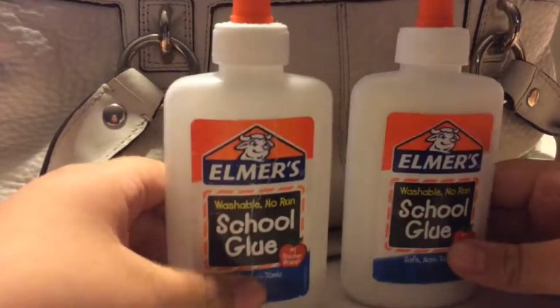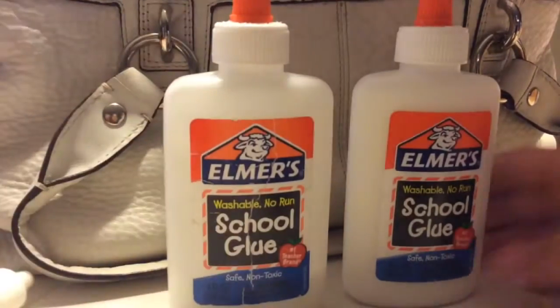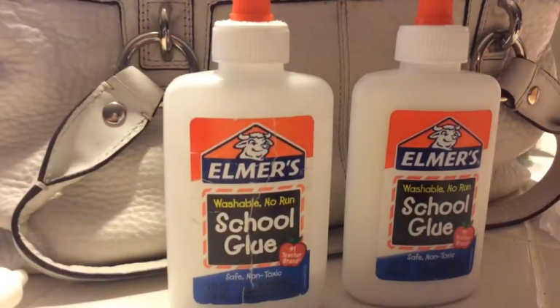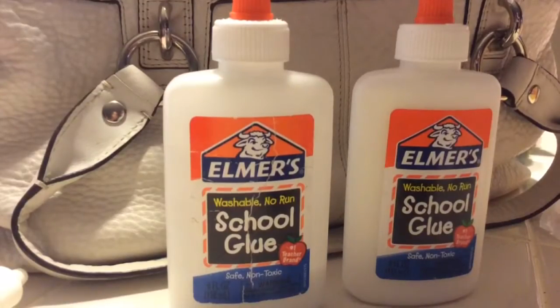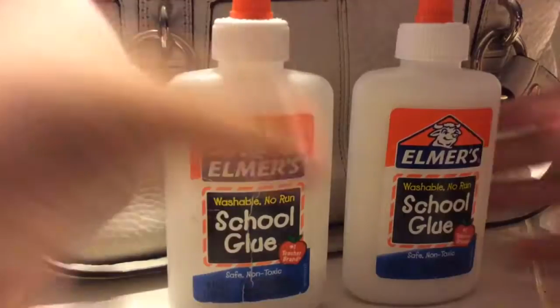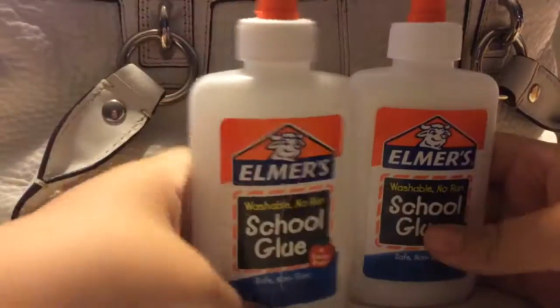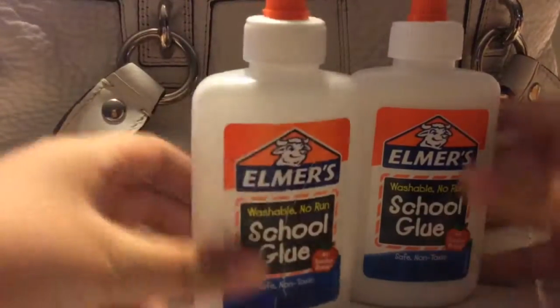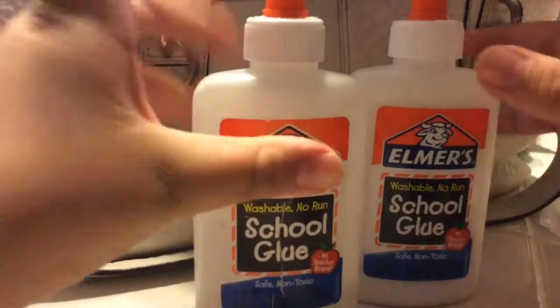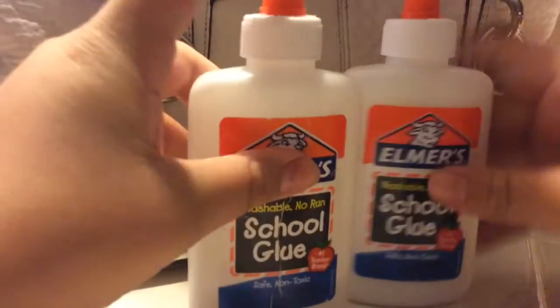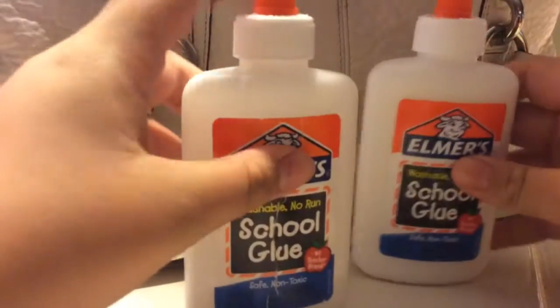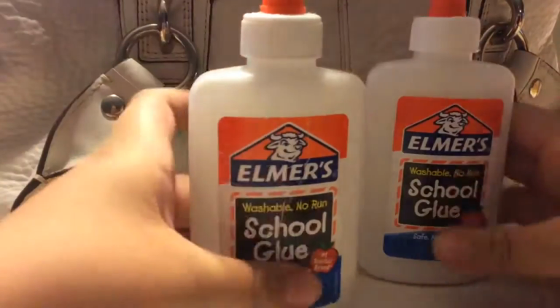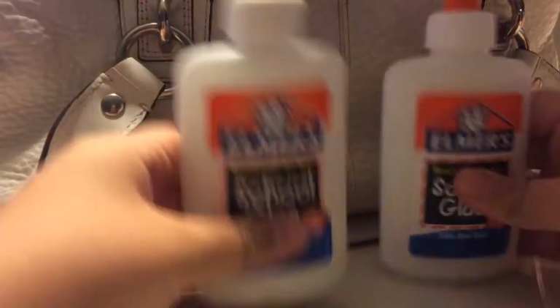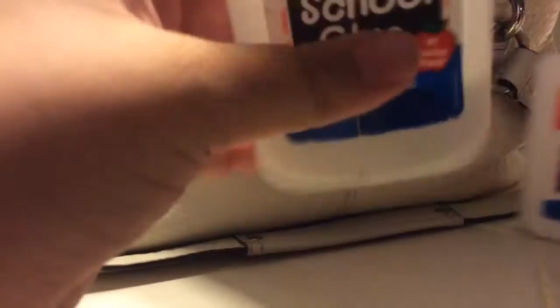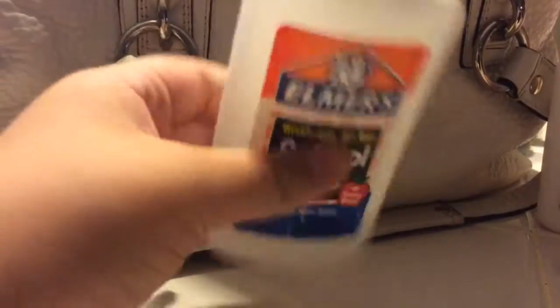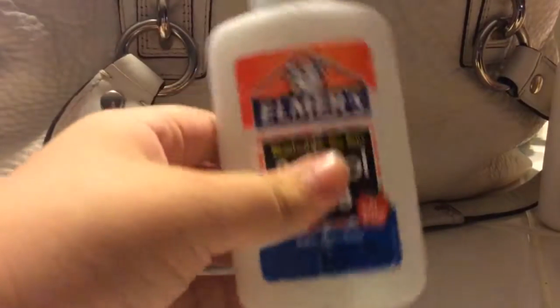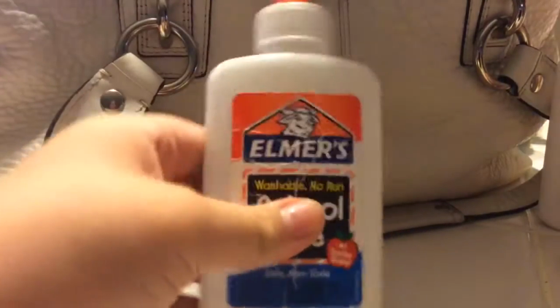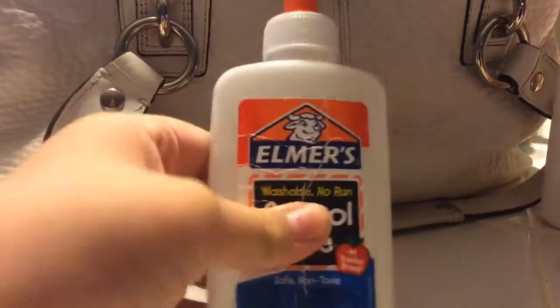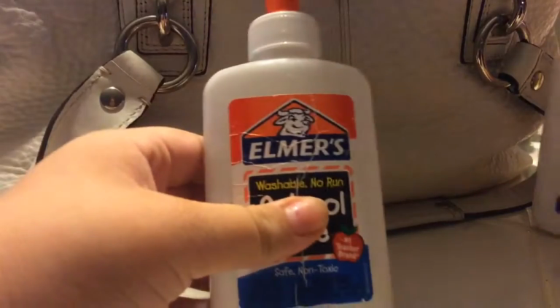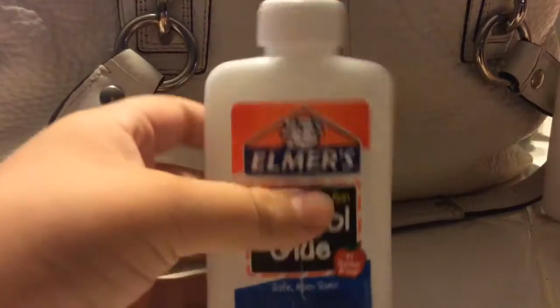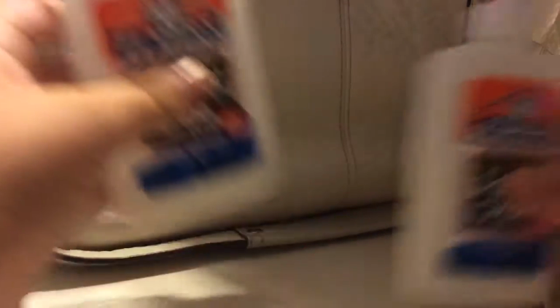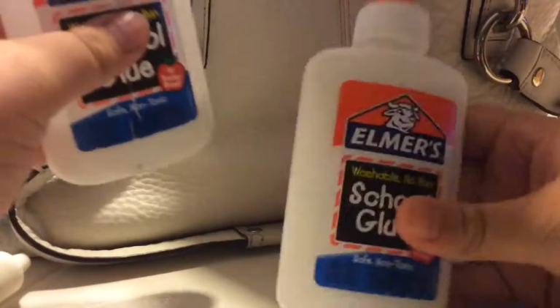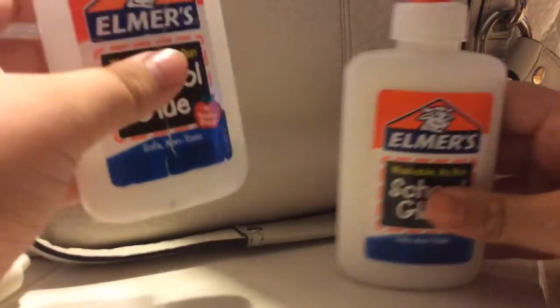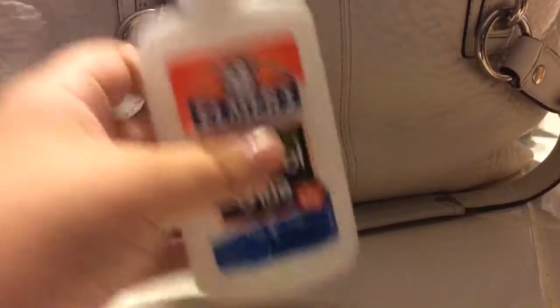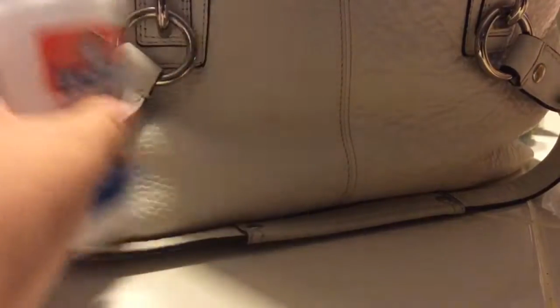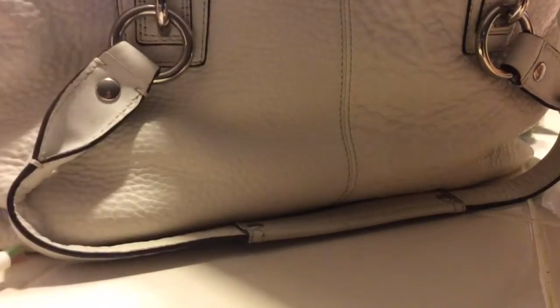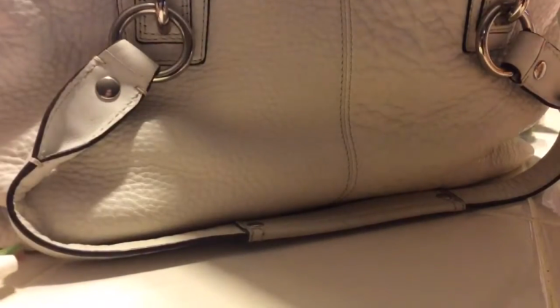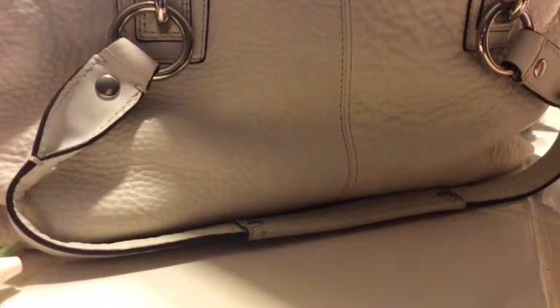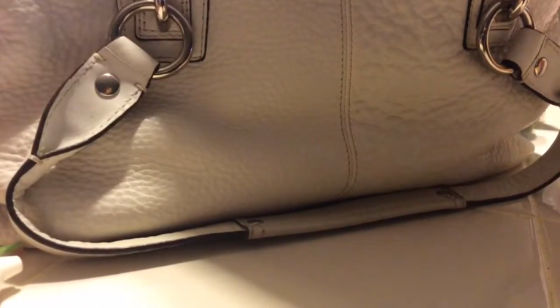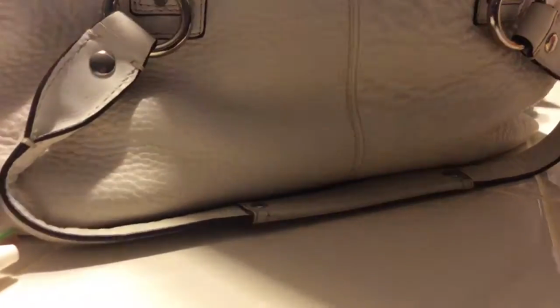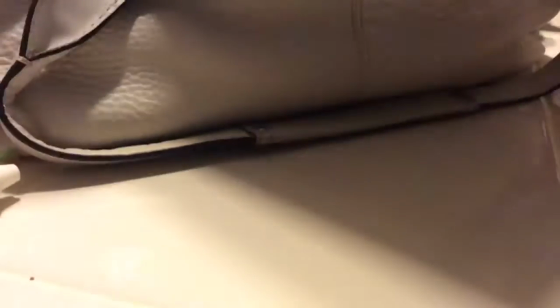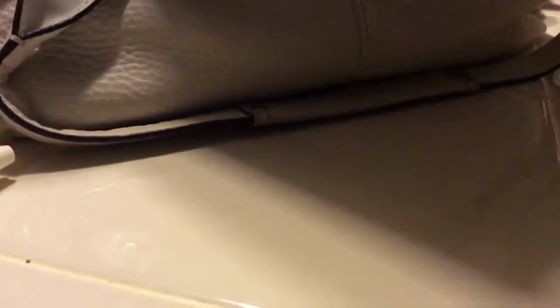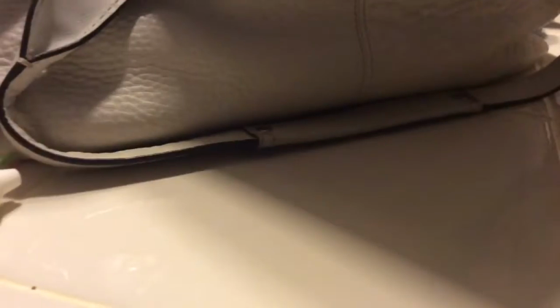Elmer's glue has PVA in it, so that works. Anyway, let's just get started. First, you want to put your glue in.